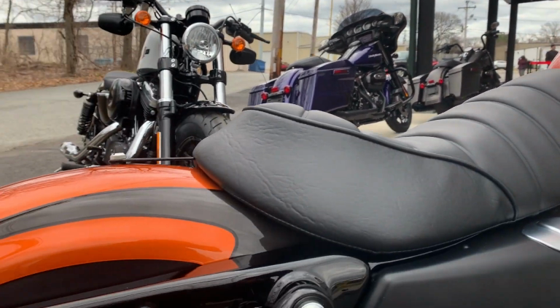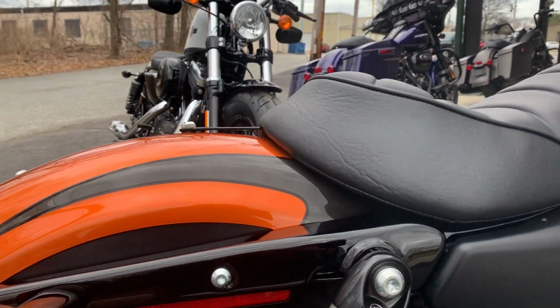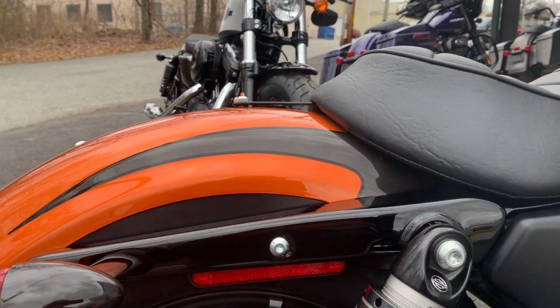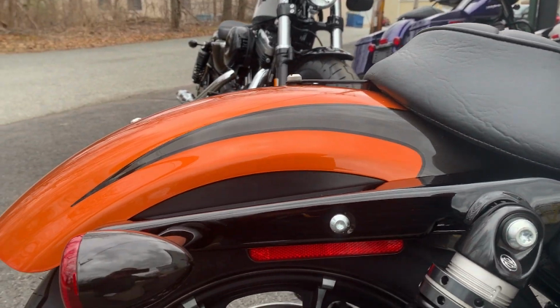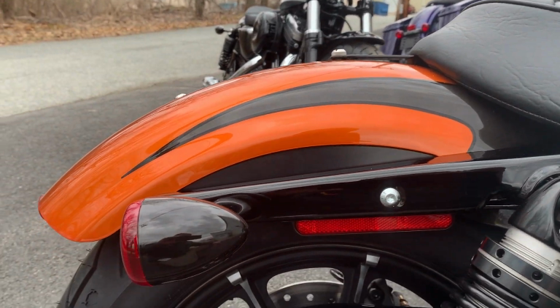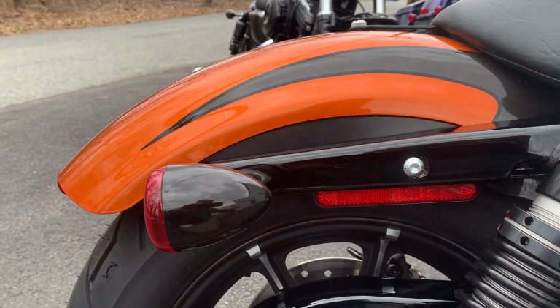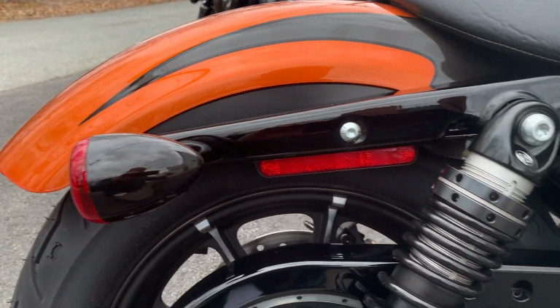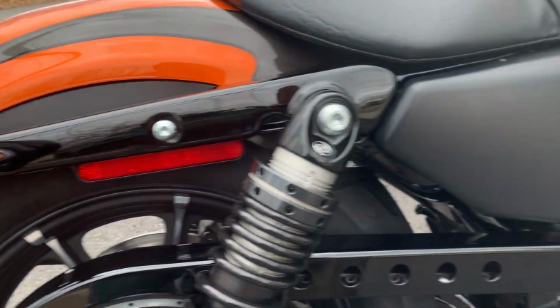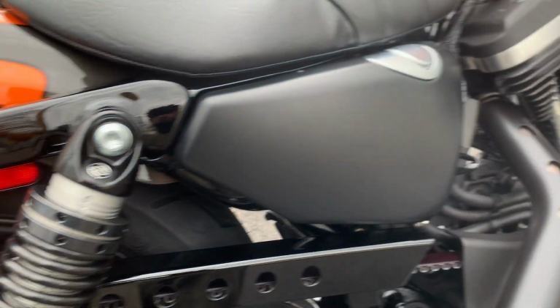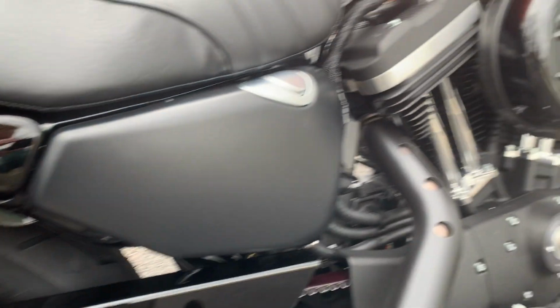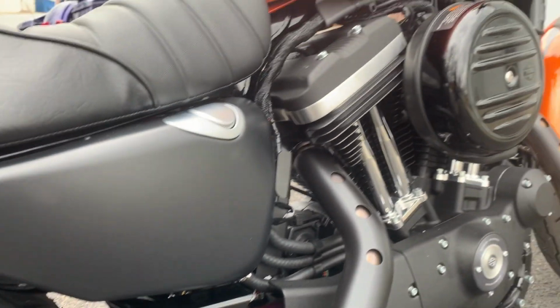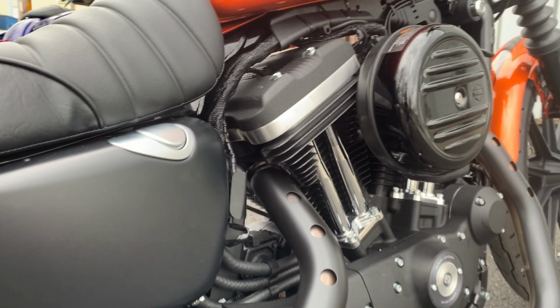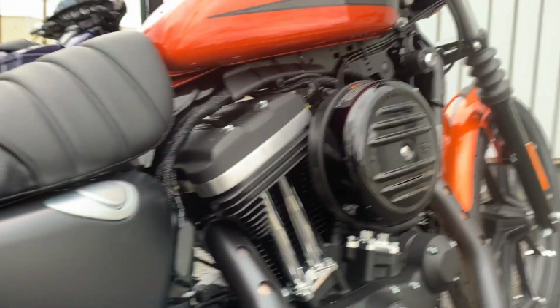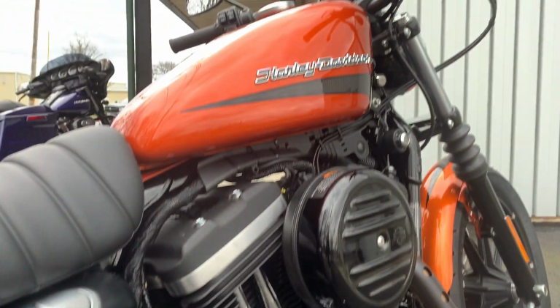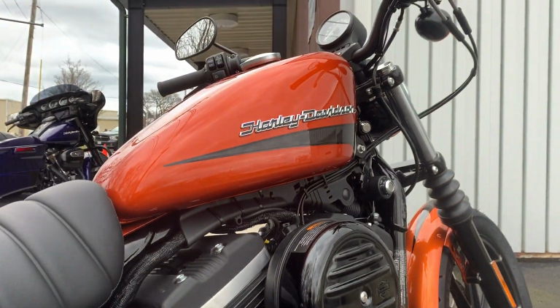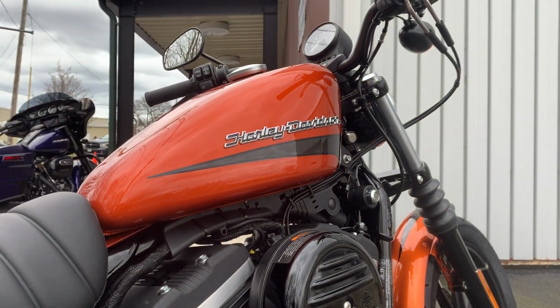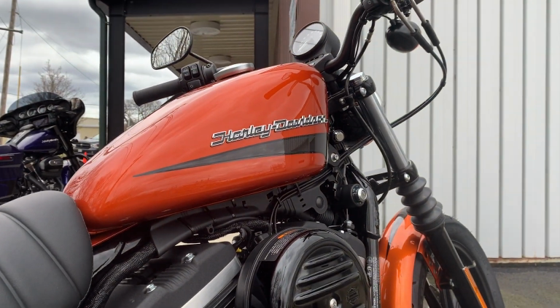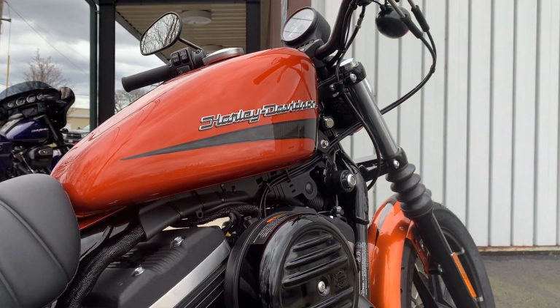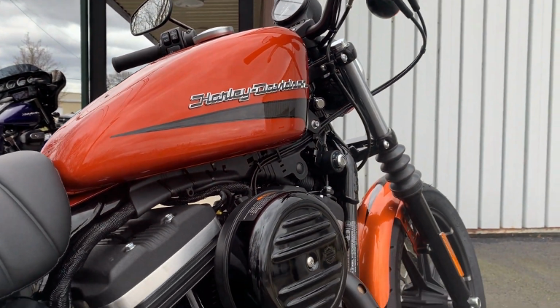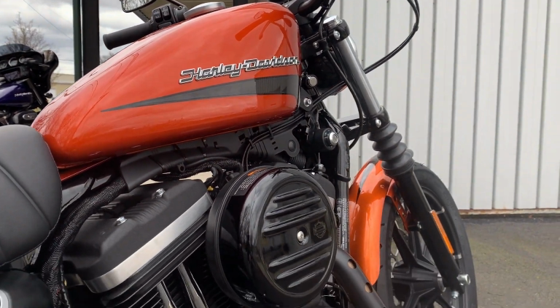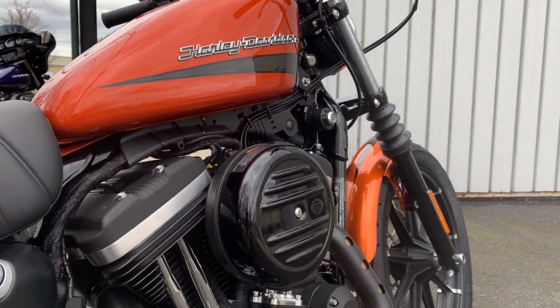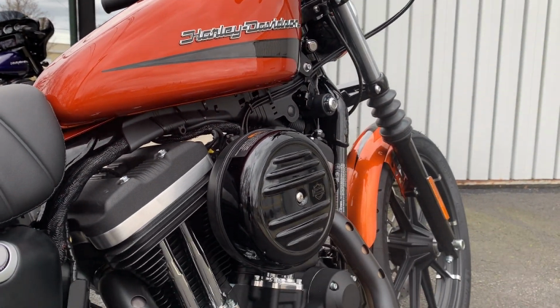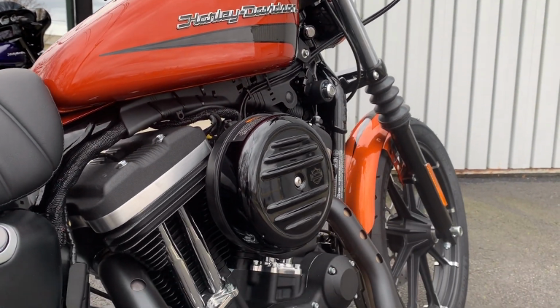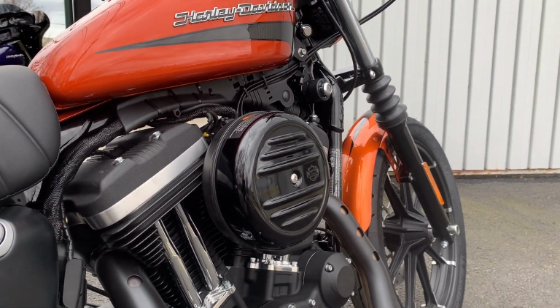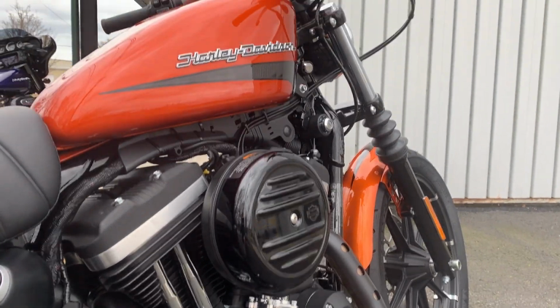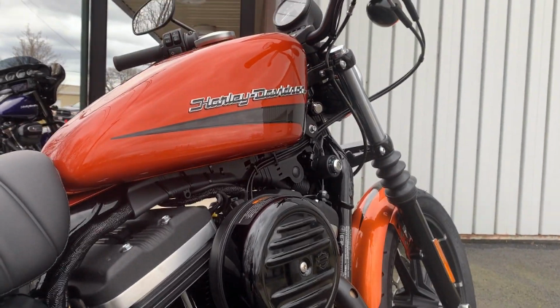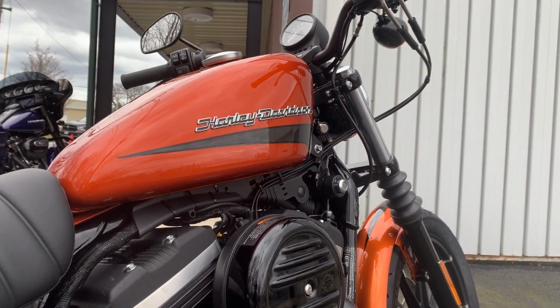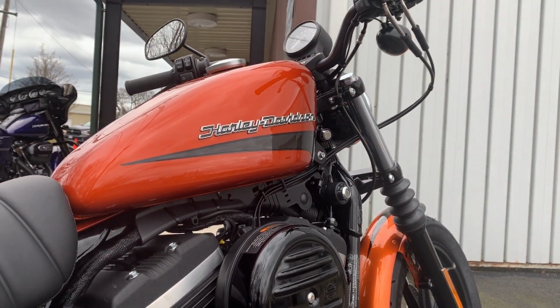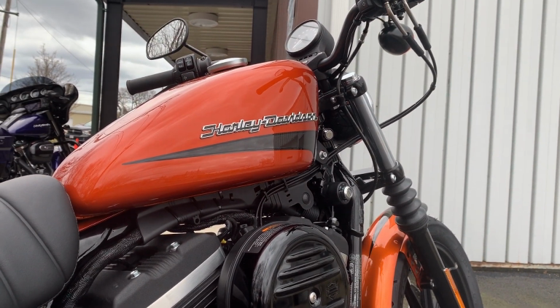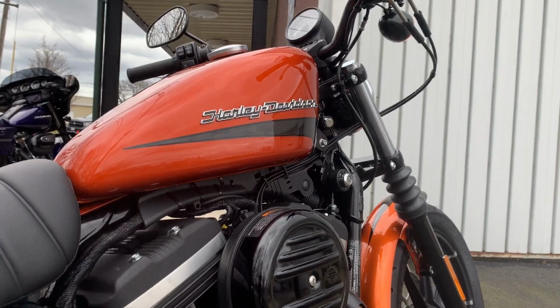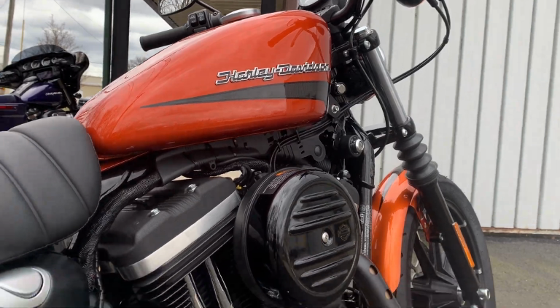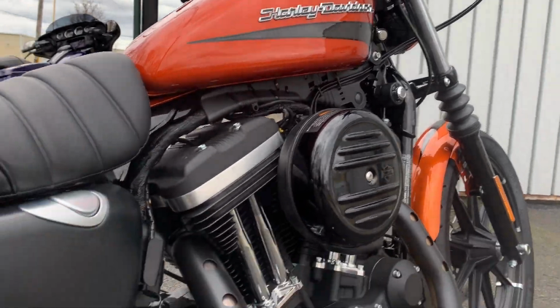Really cool looking bike. I think this bike is probably aesthetically one of the most iconic and pleasing looking motorcycles that Harley makes today. It's got the classic Sportster tank on it.